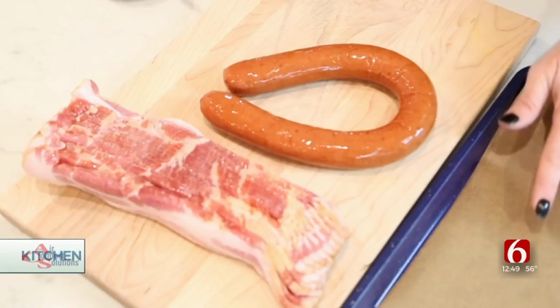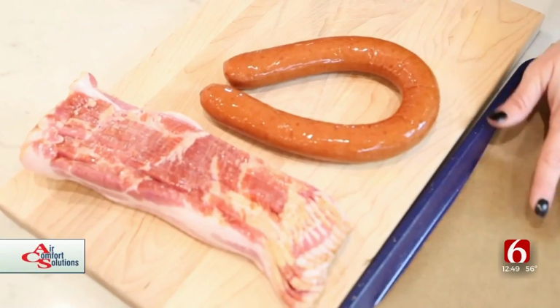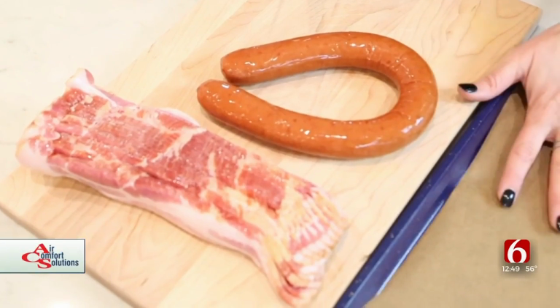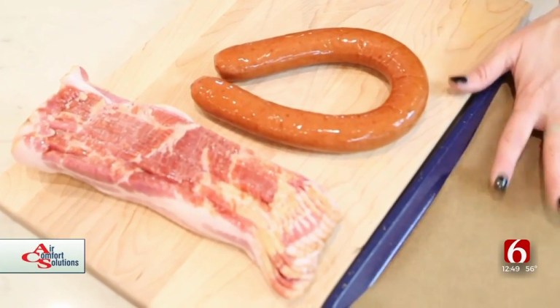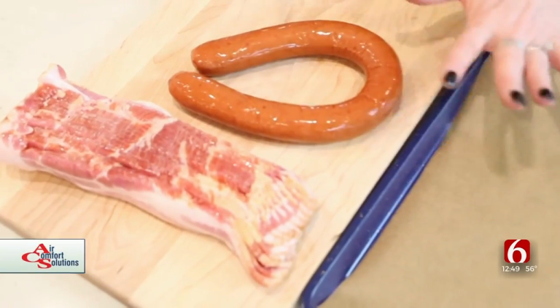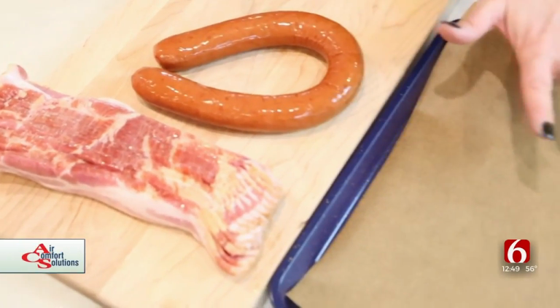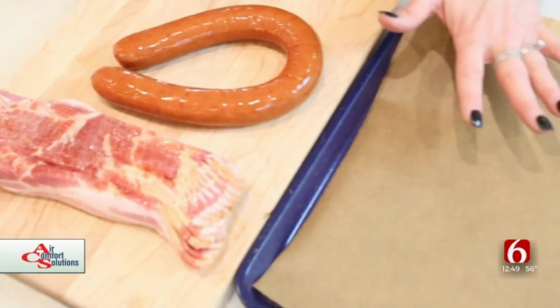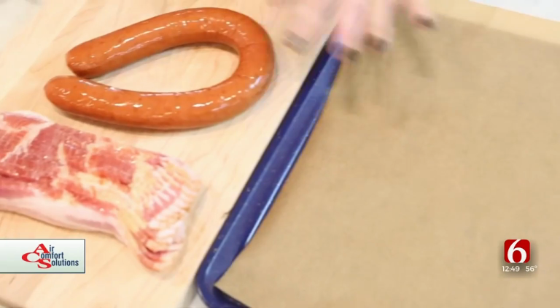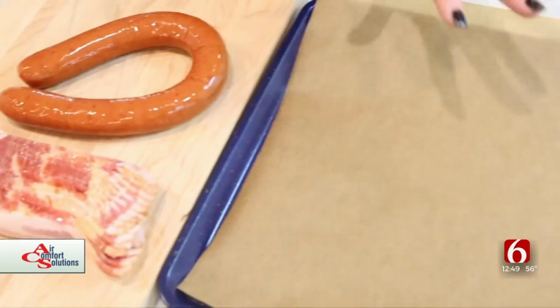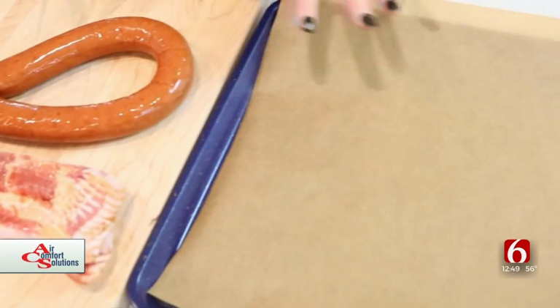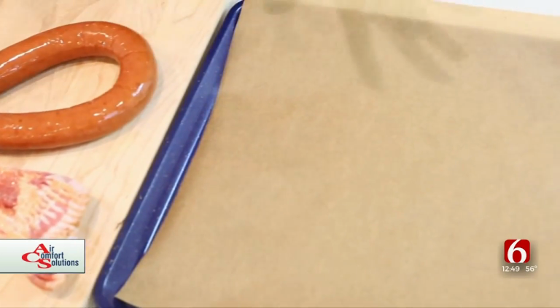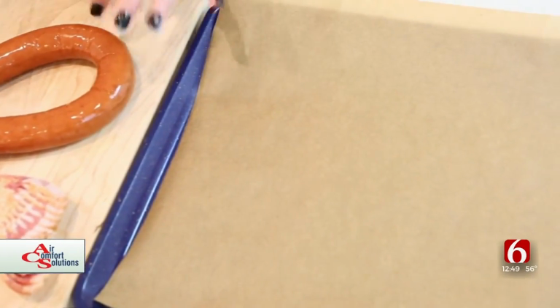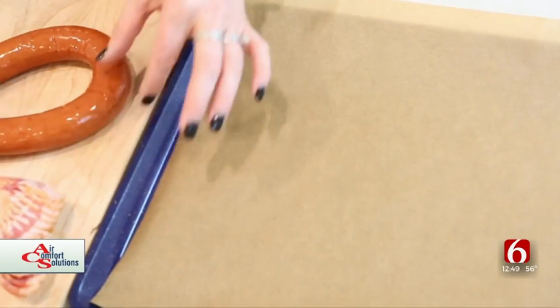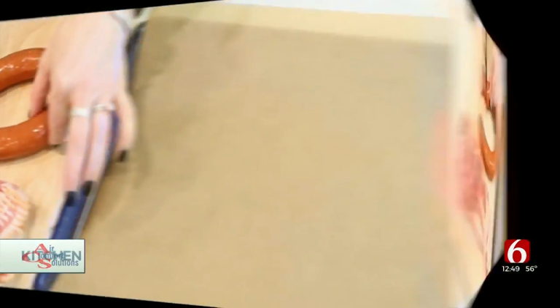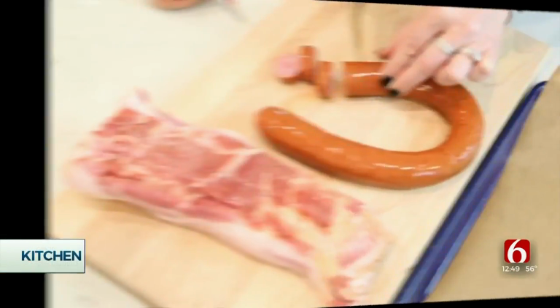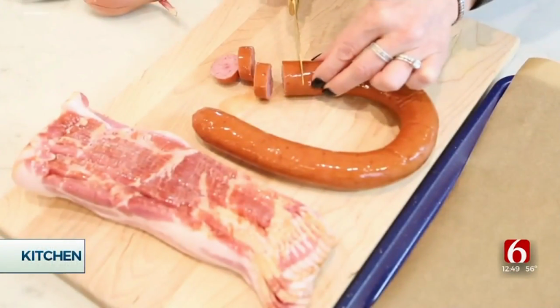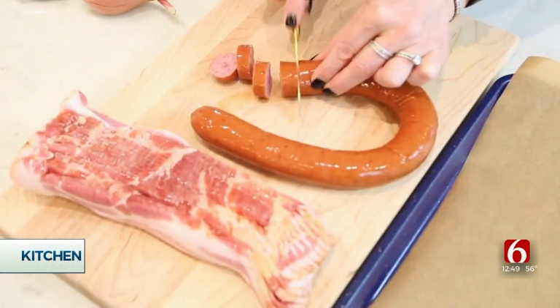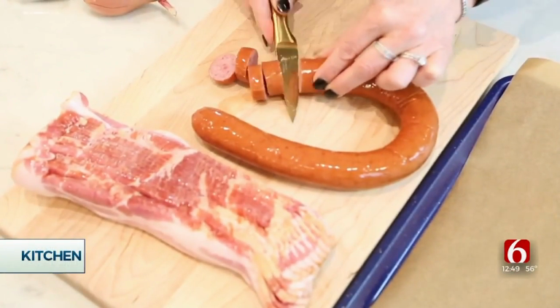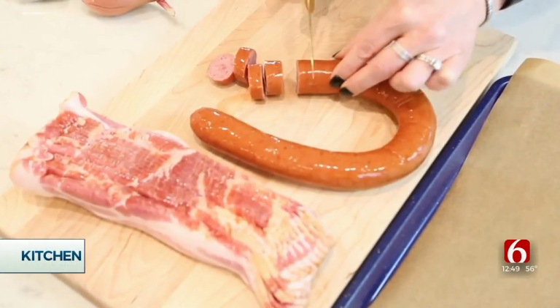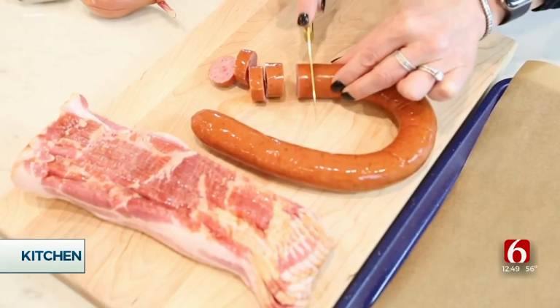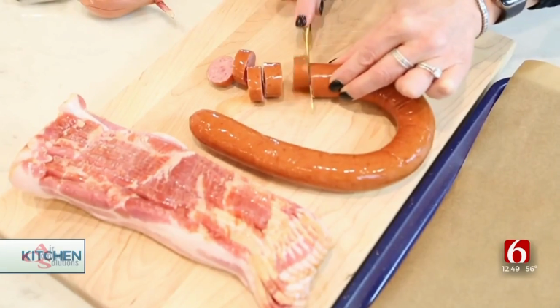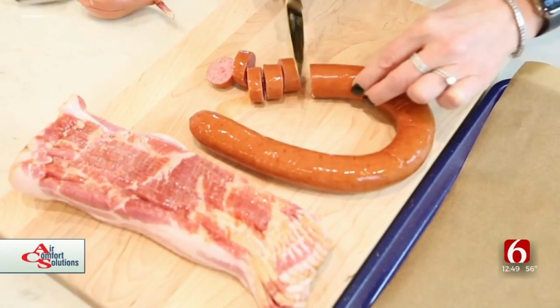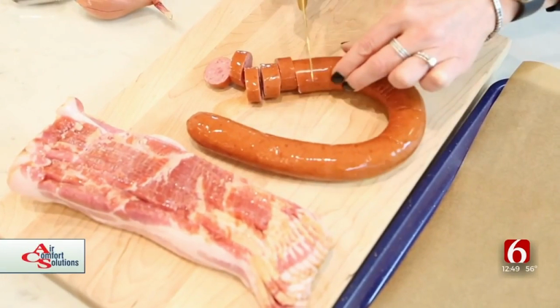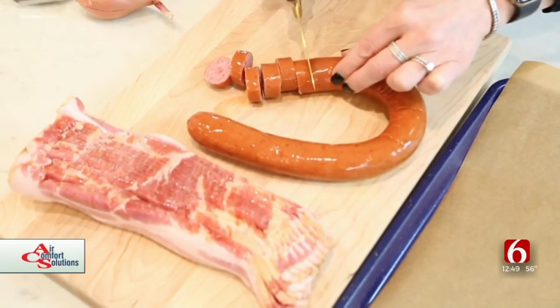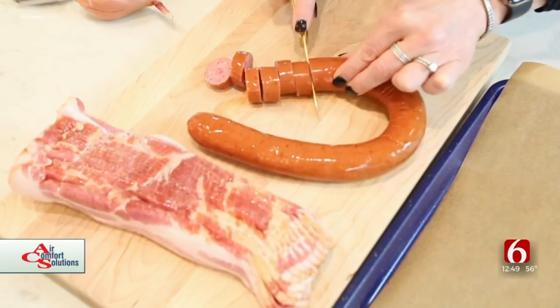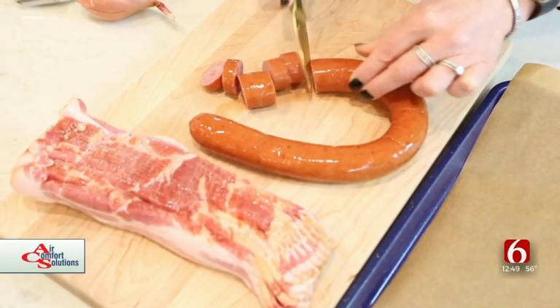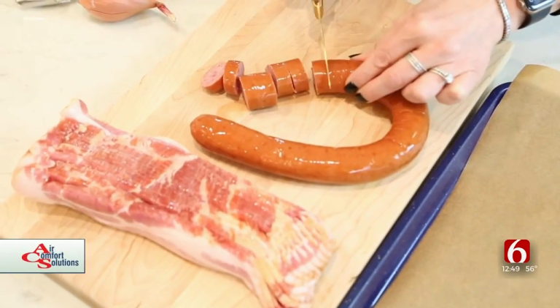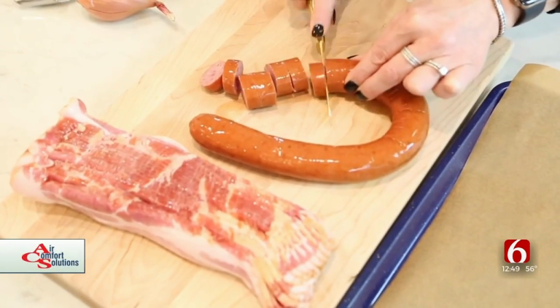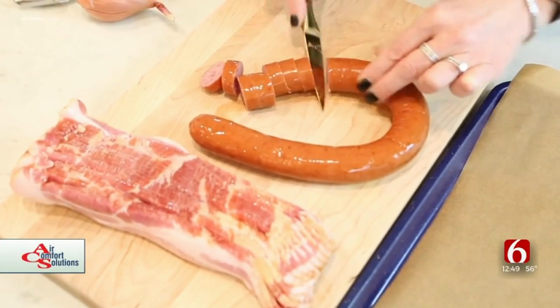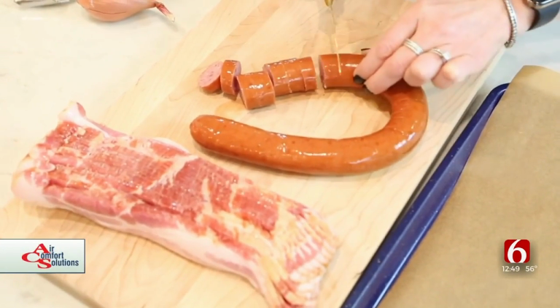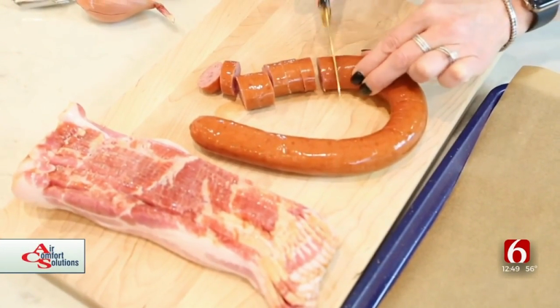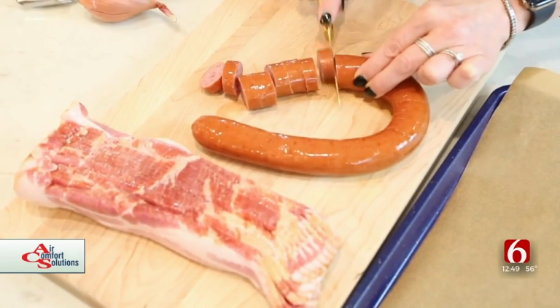I've lined my cookie sheet with some parchment paper just so it doesn't stick and the cleanup will be easy. Next I'm going to go ahead and cut the smoked sausage — you can use kielbasa for this also — just into some little discs.